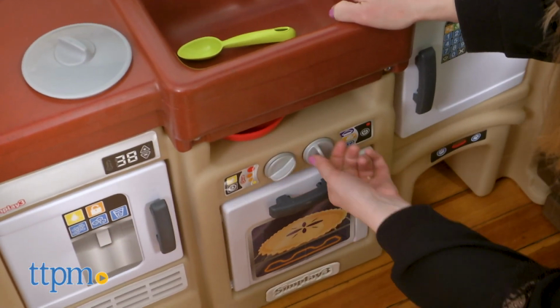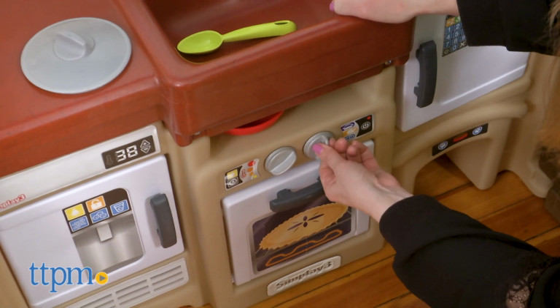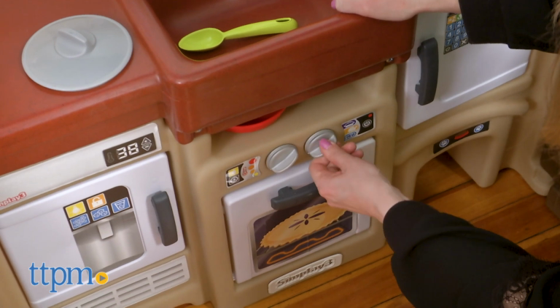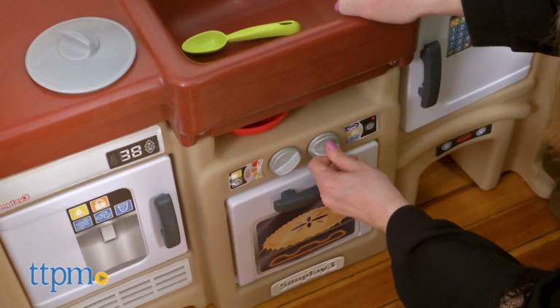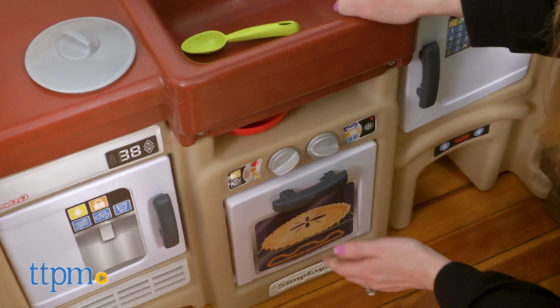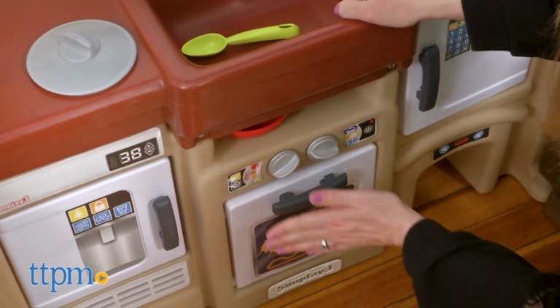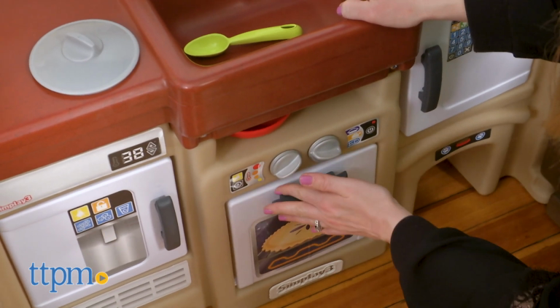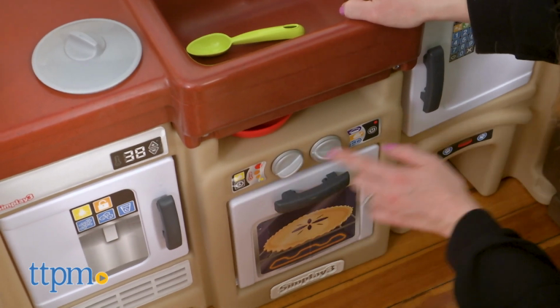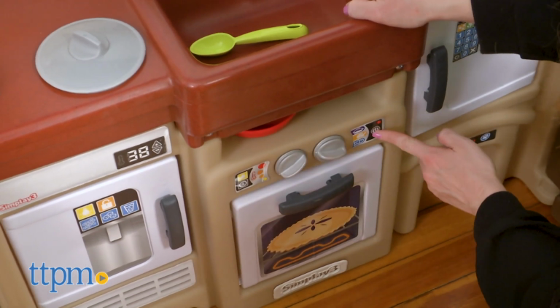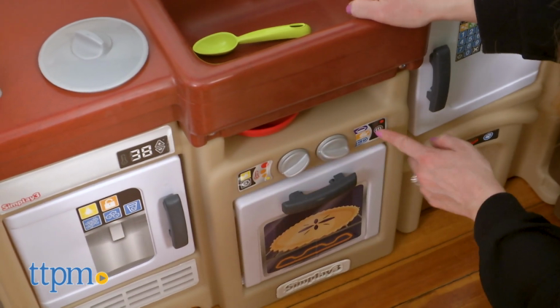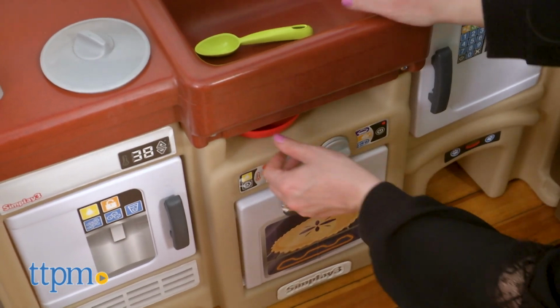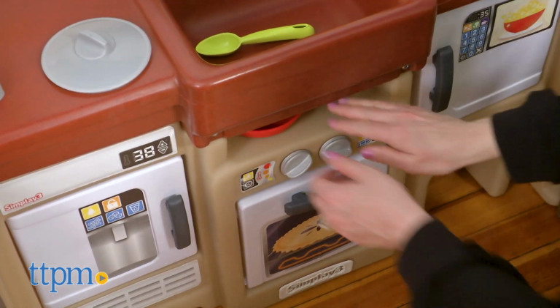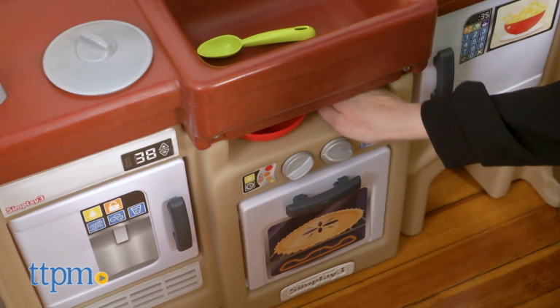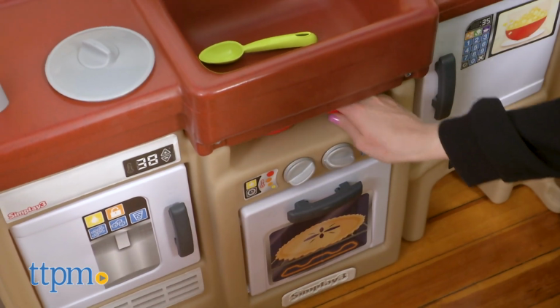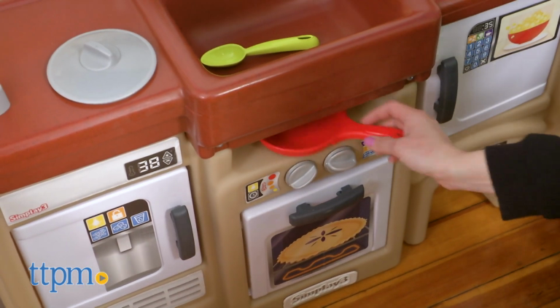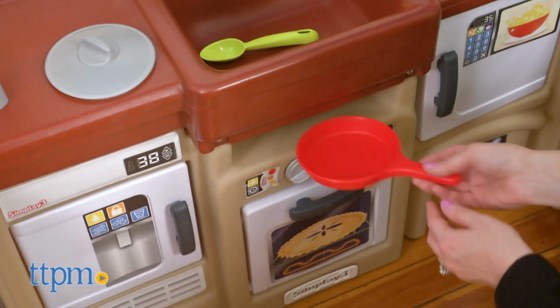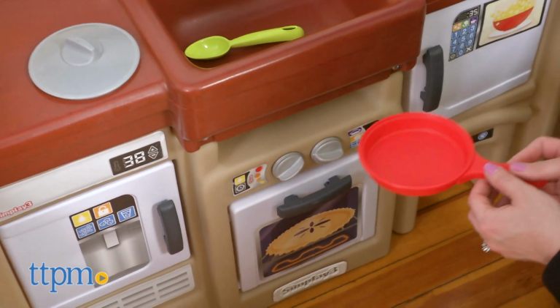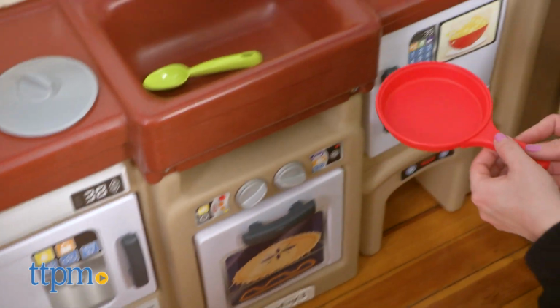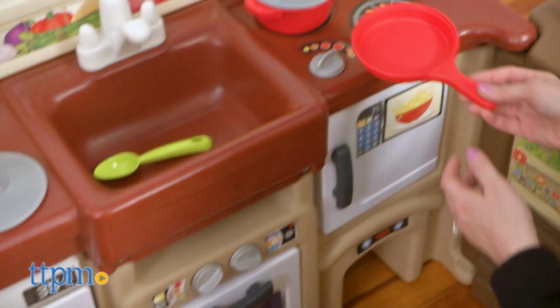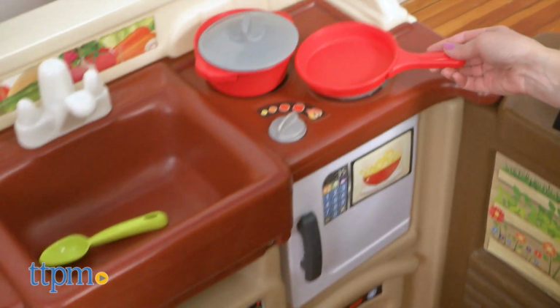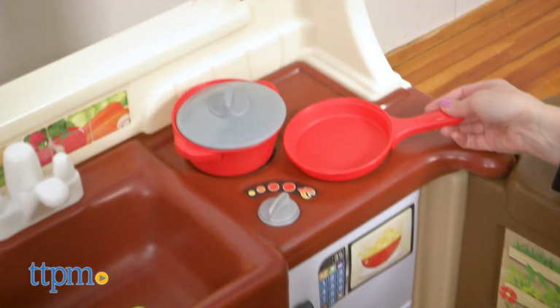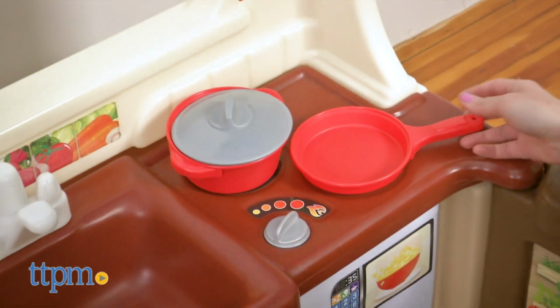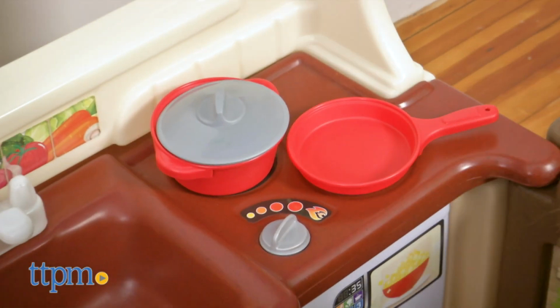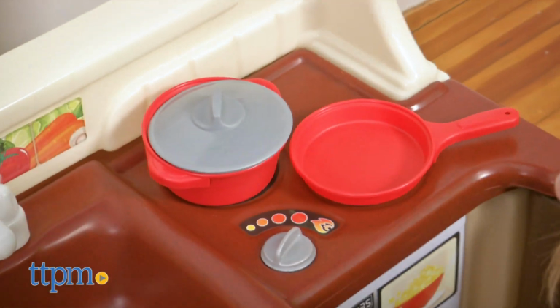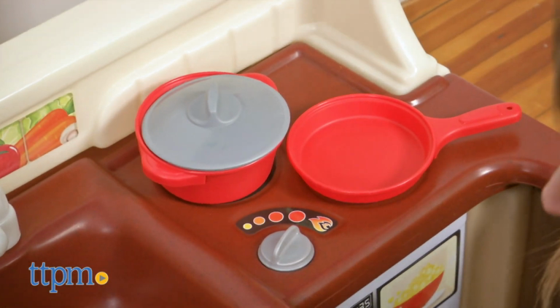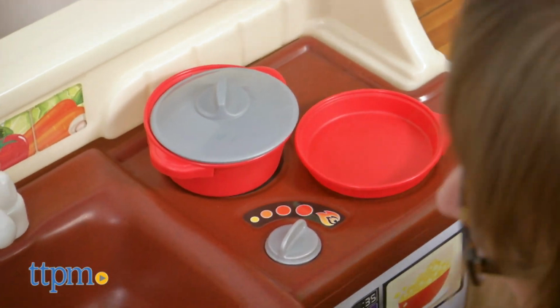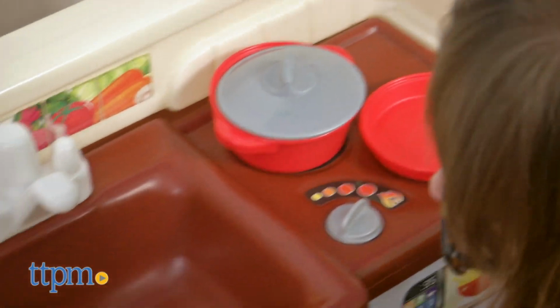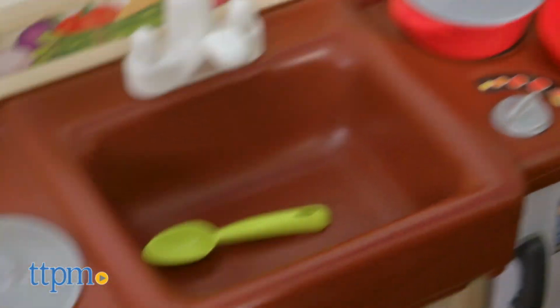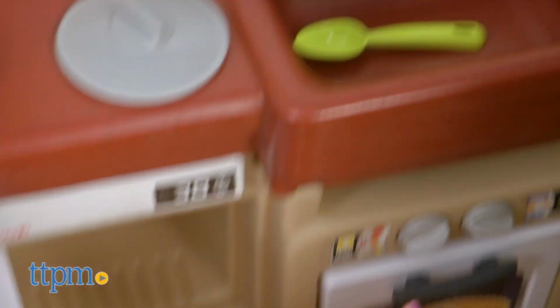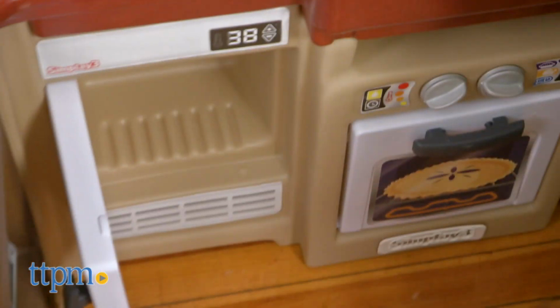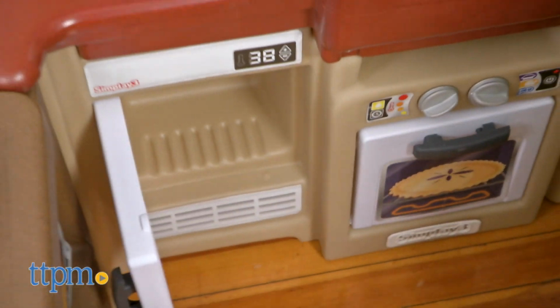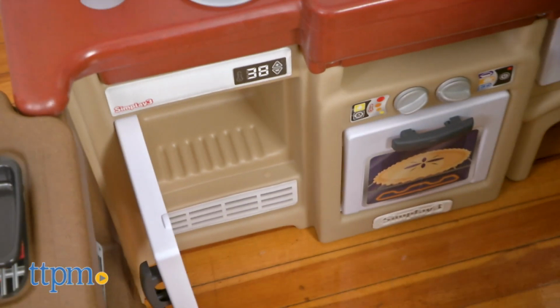I love the cozy cottage style of the kitchen — and did you see that farm-style sink? Yes please! Which of these kitchen features do you wish you had in your own kitchen? Tell me in the comments.